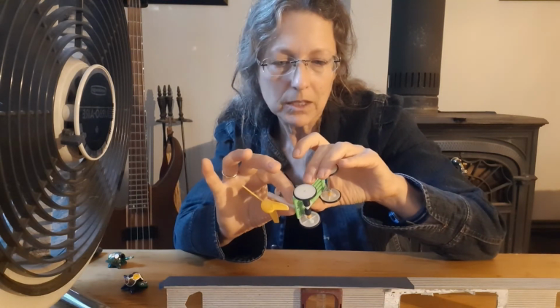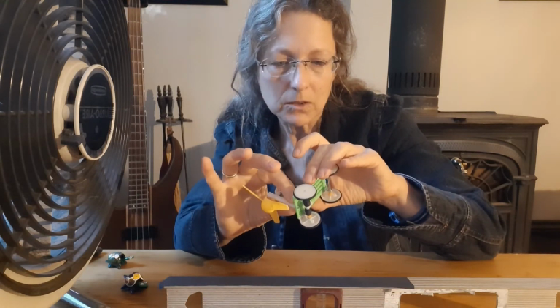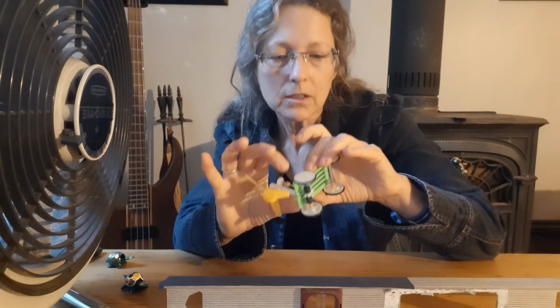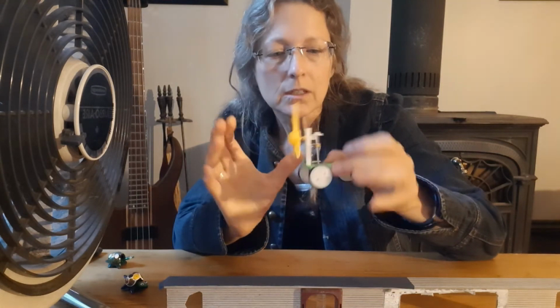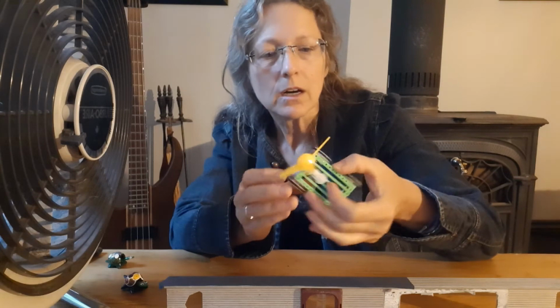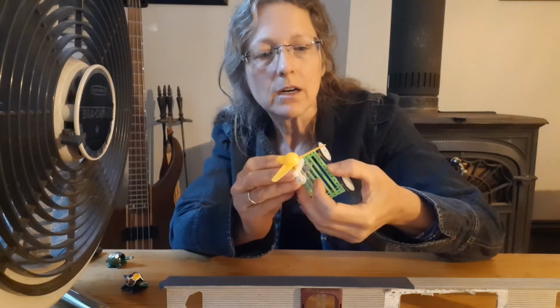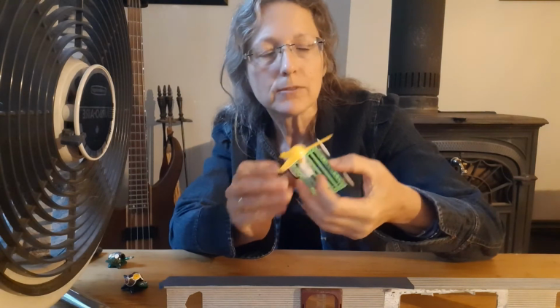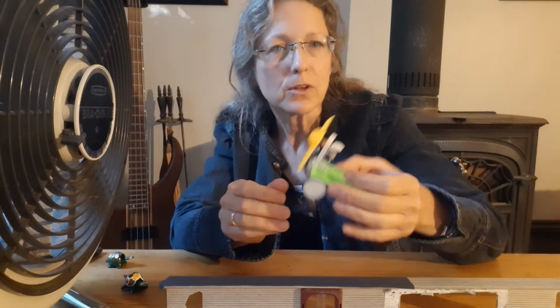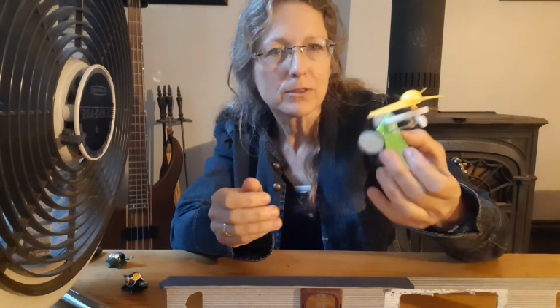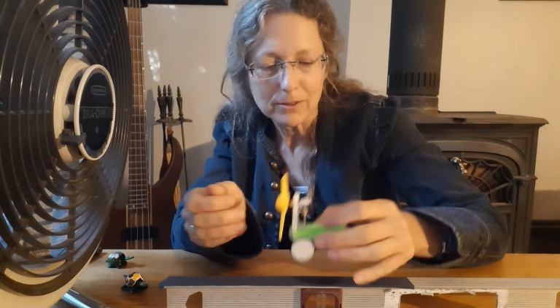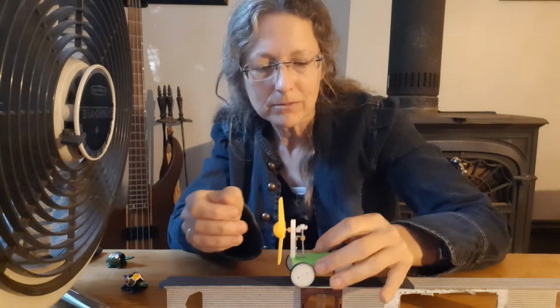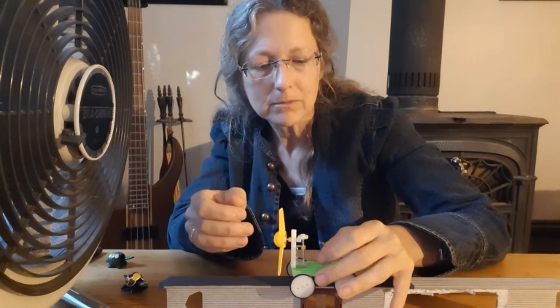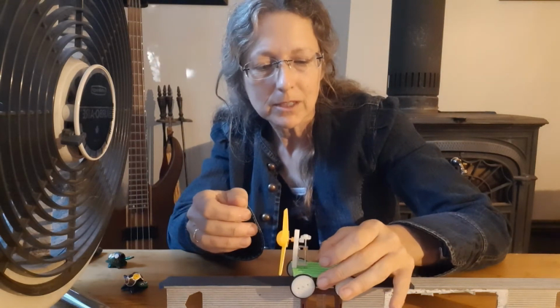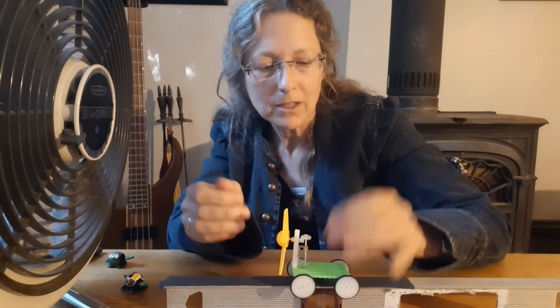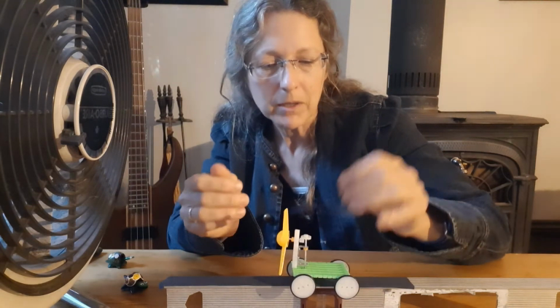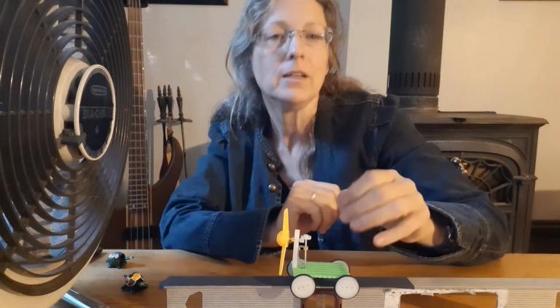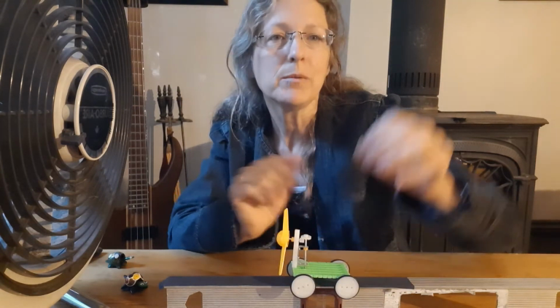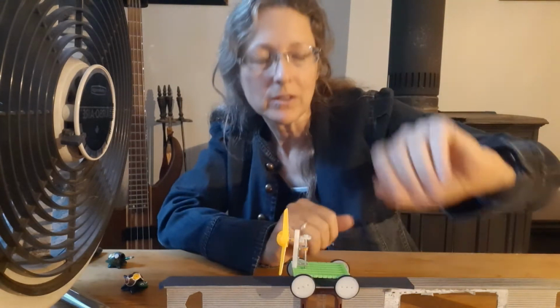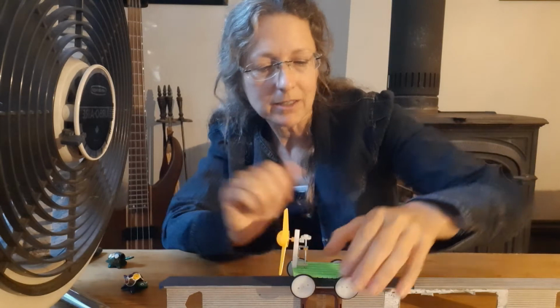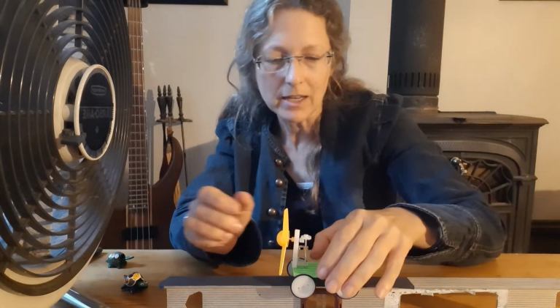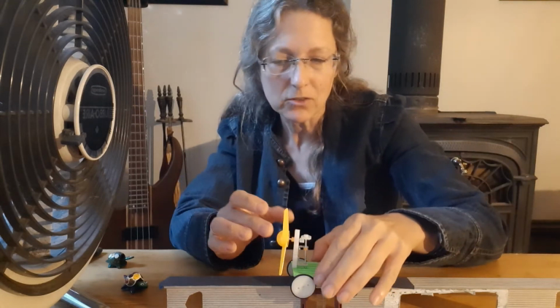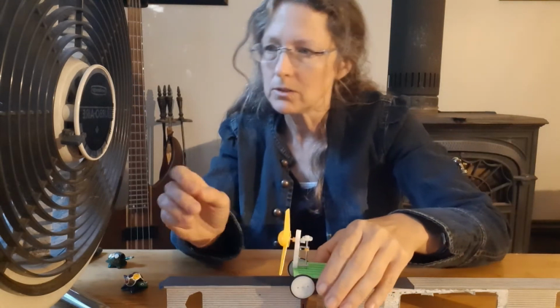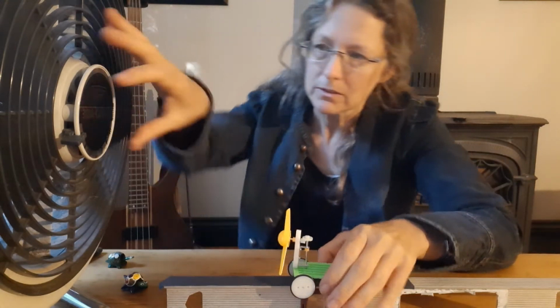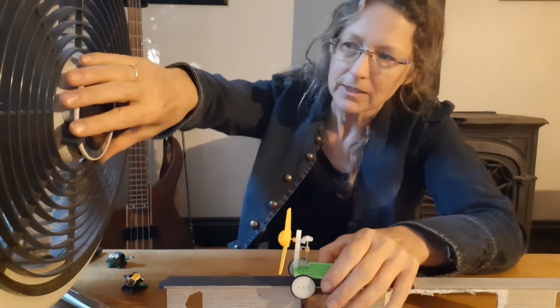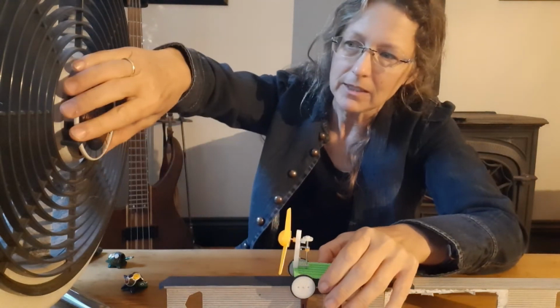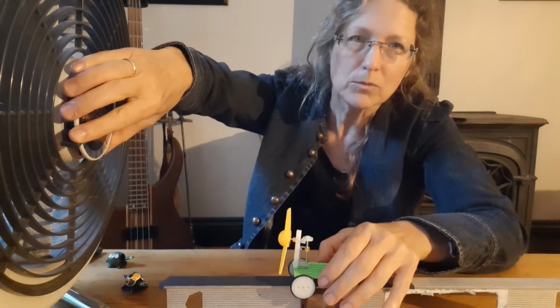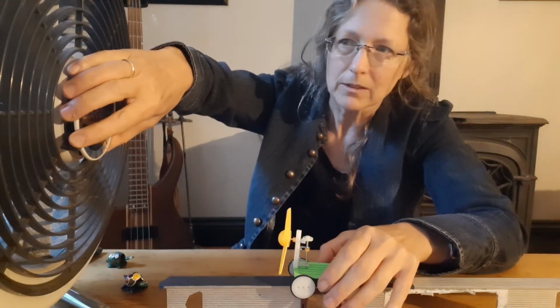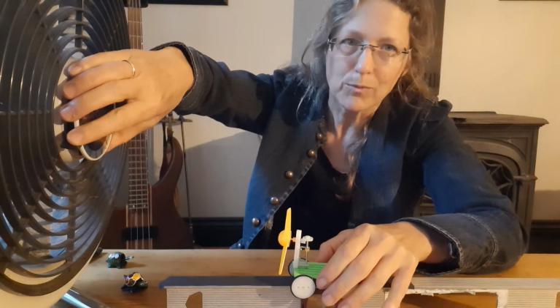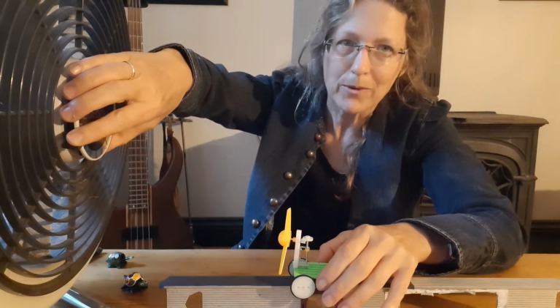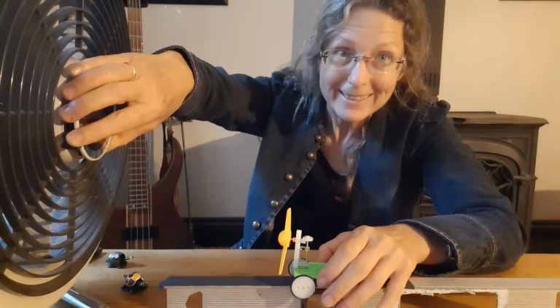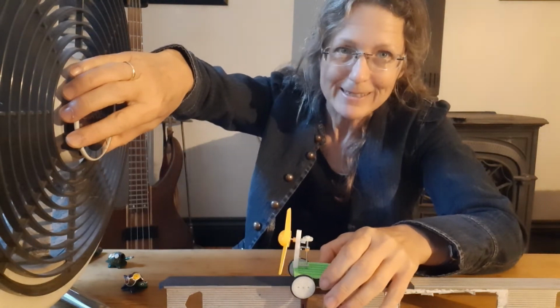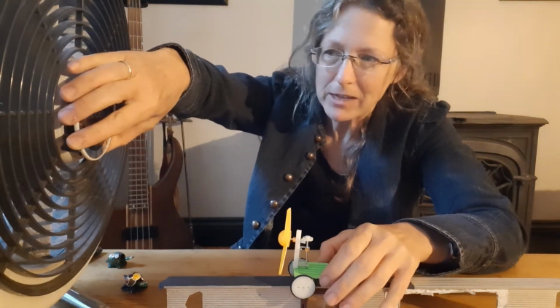And it falls off, but it will demonstrate that it can actually go into the wind with wind power — magic!